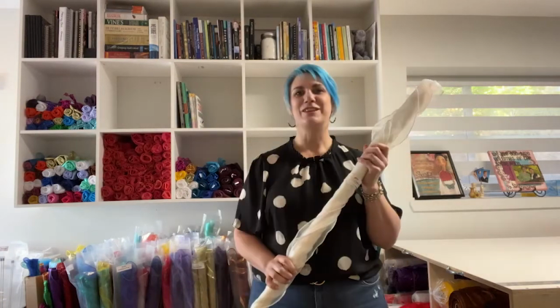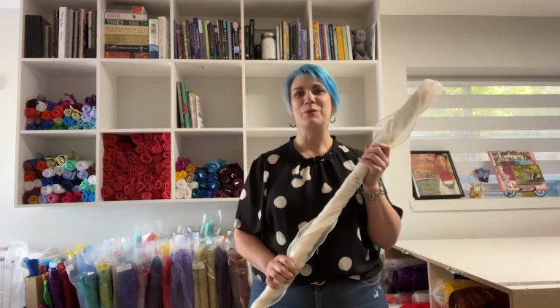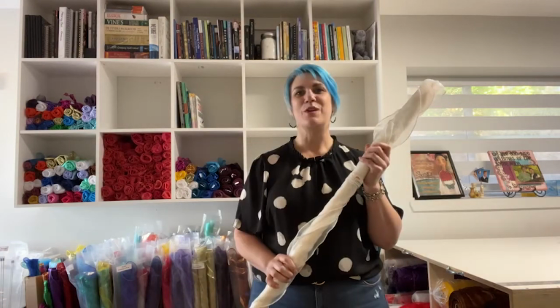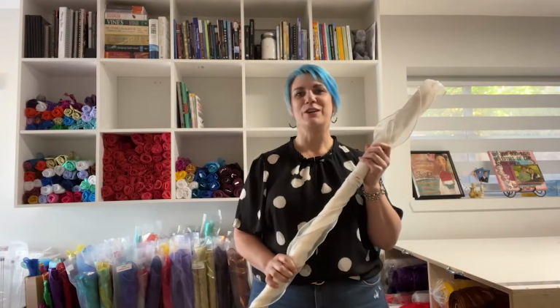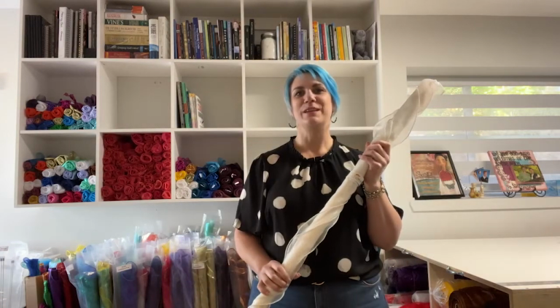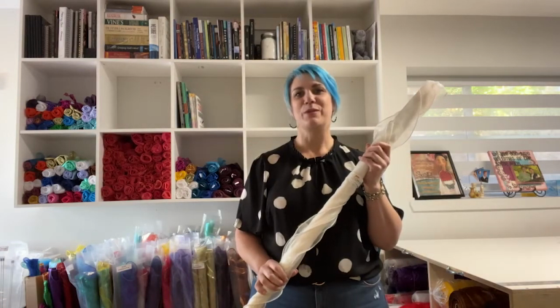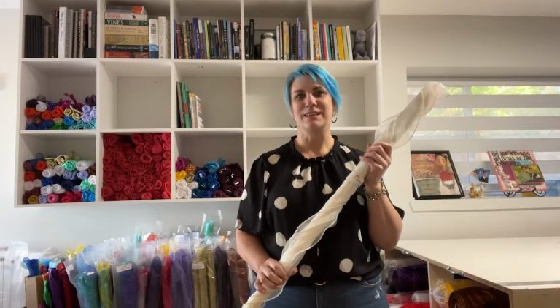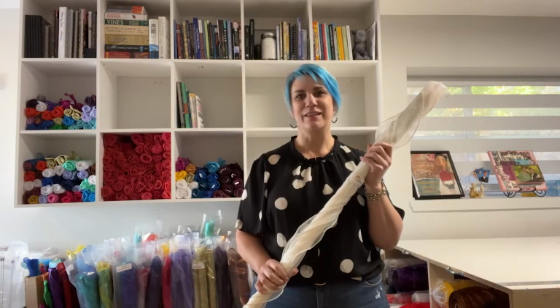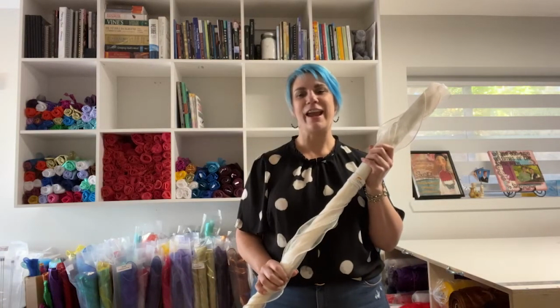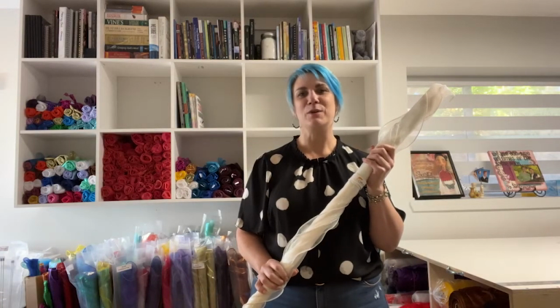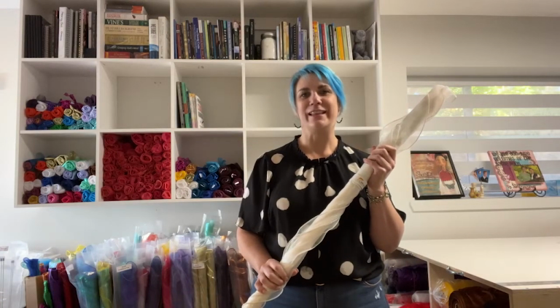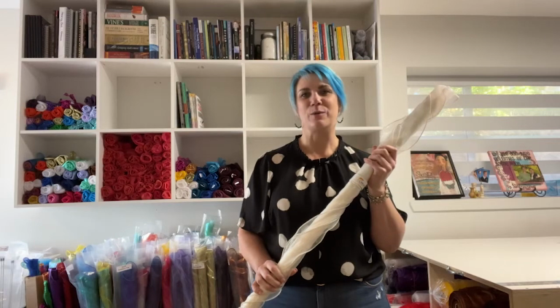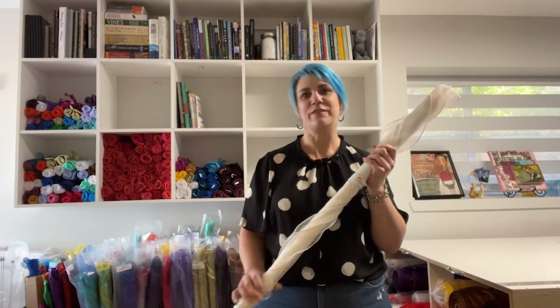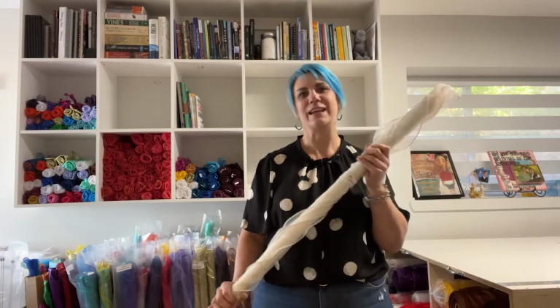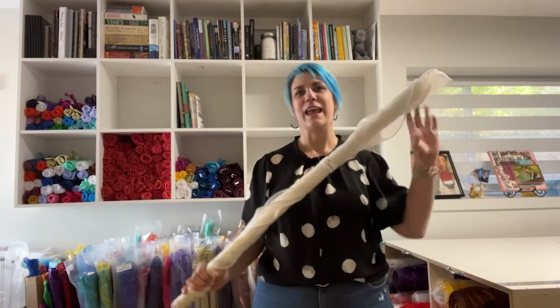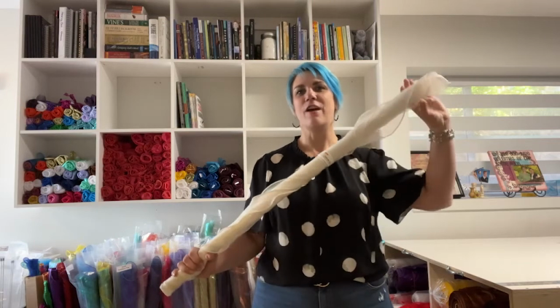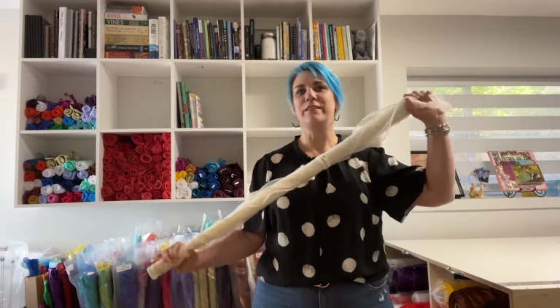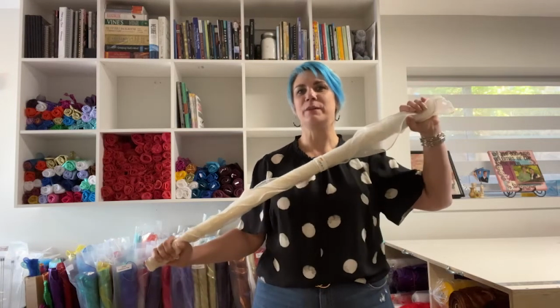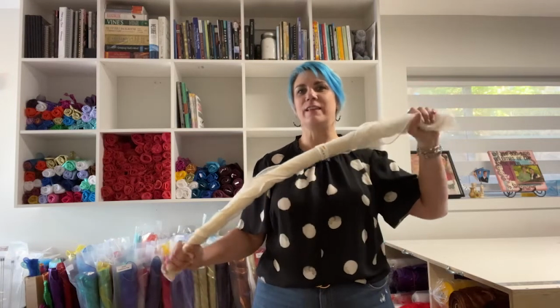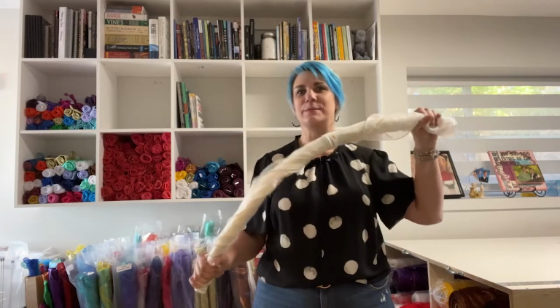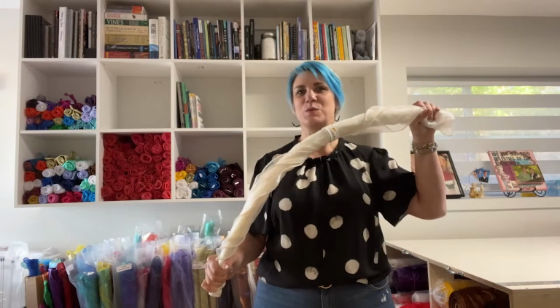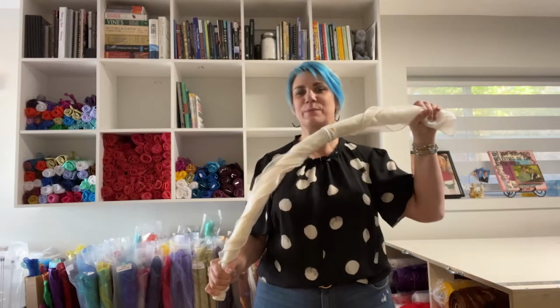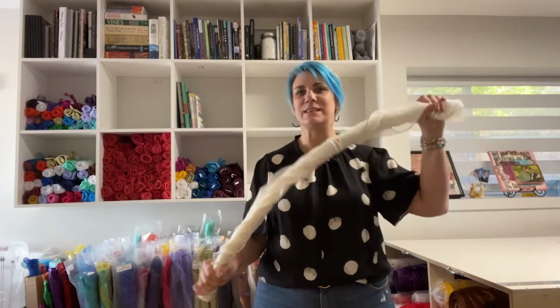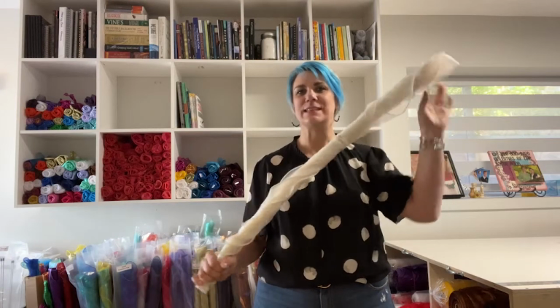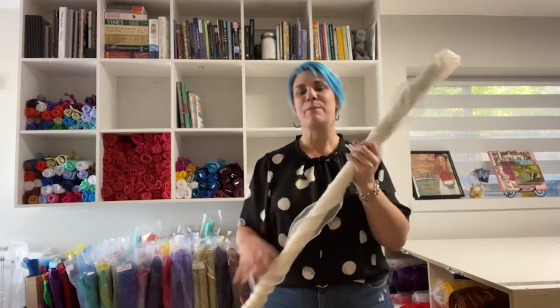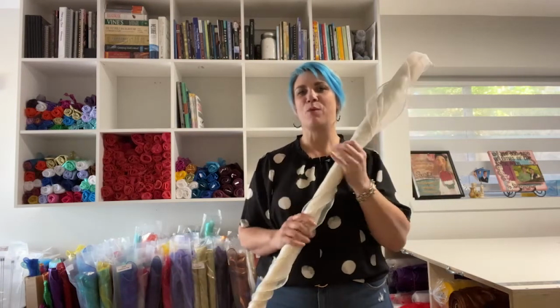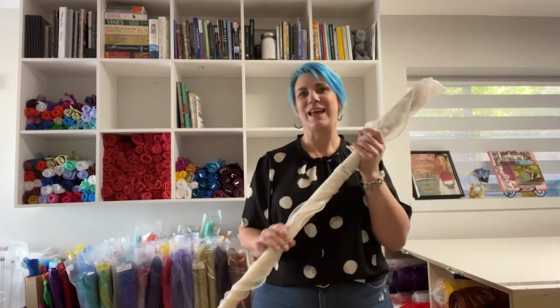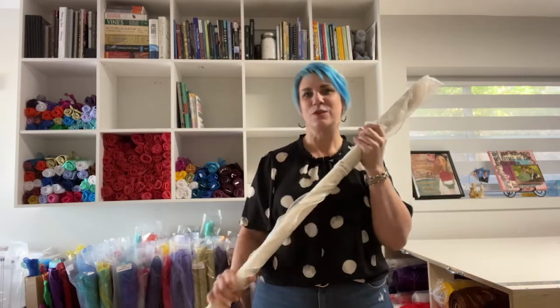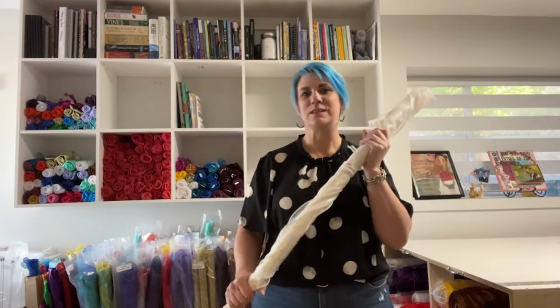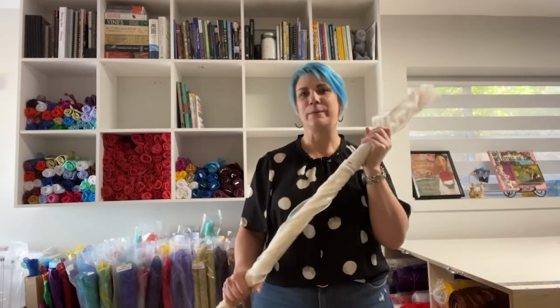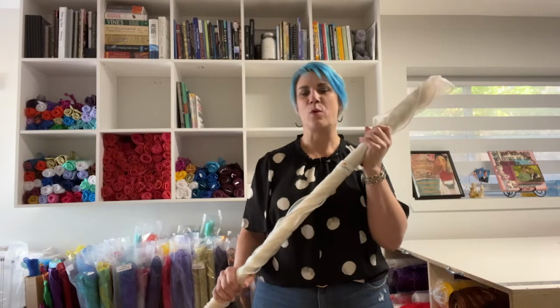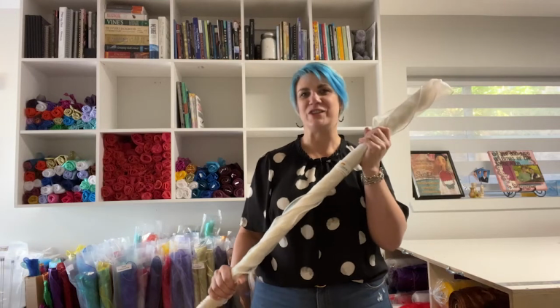Flexion poles are used in both our single layer and multi-layer worship flags. They offer a little bit of flex — about 20% — but more or less they're going to be a bit more rigid.